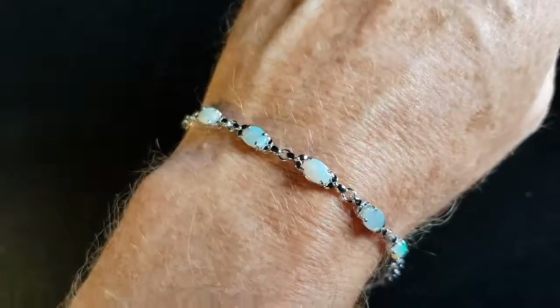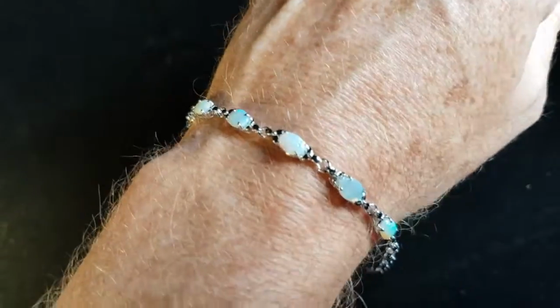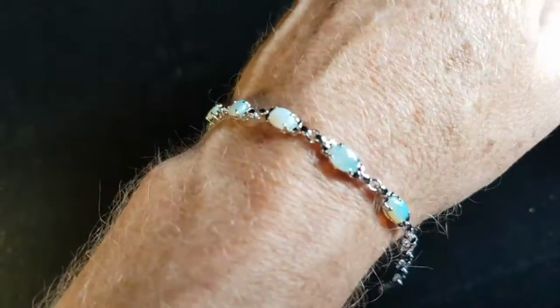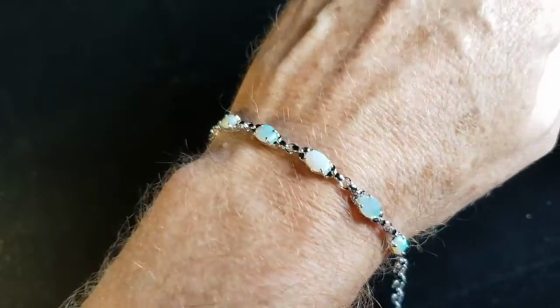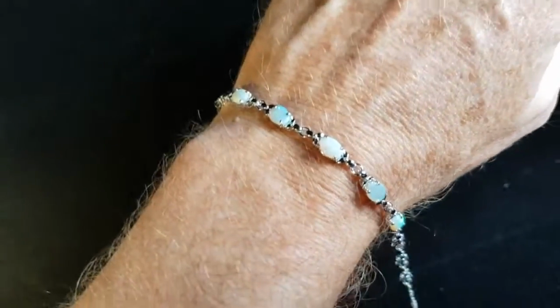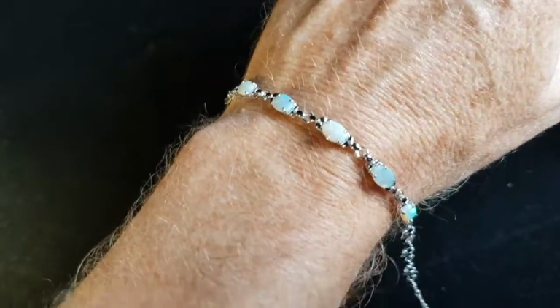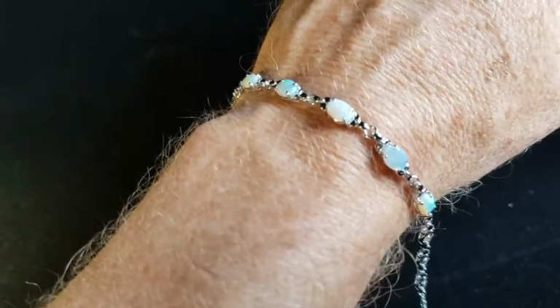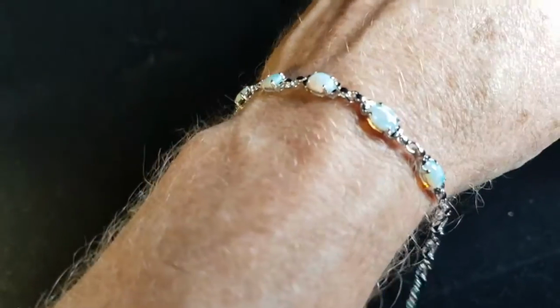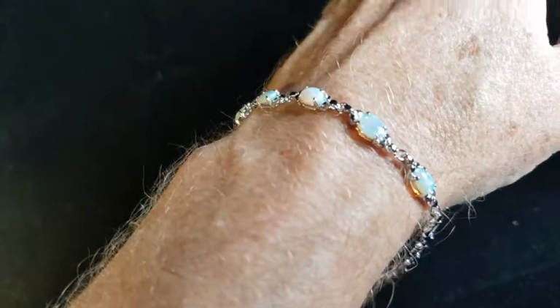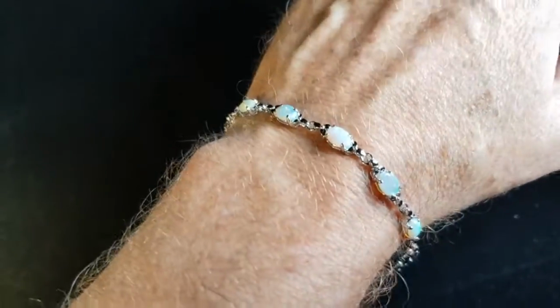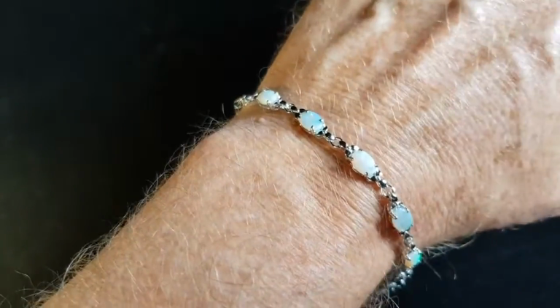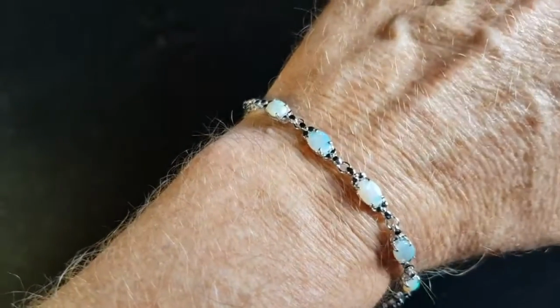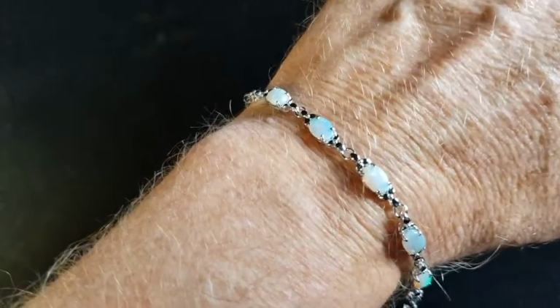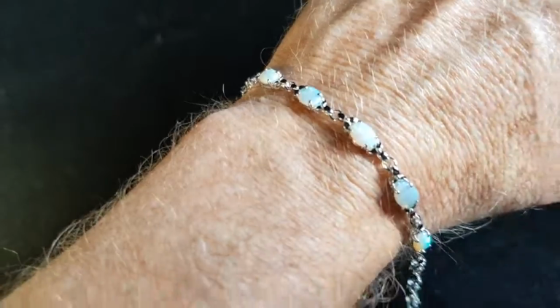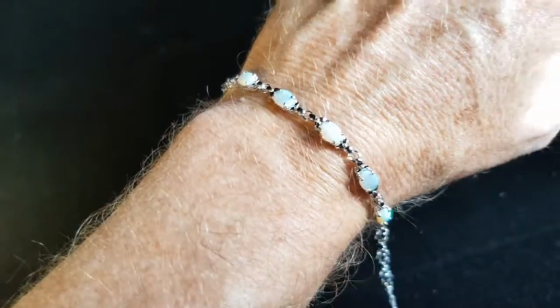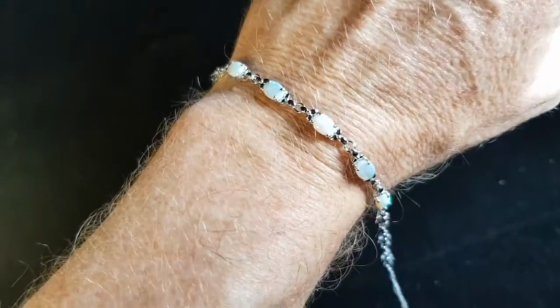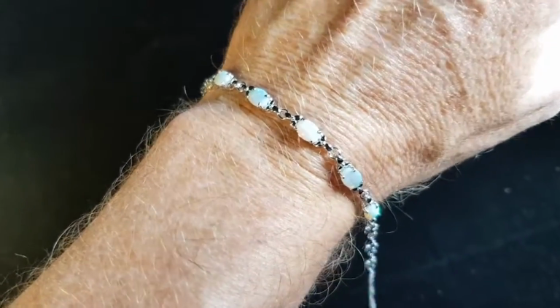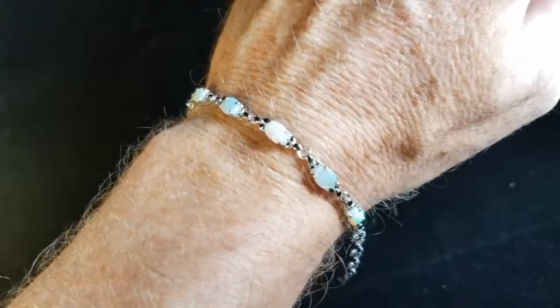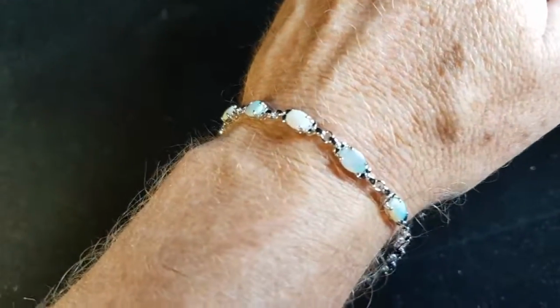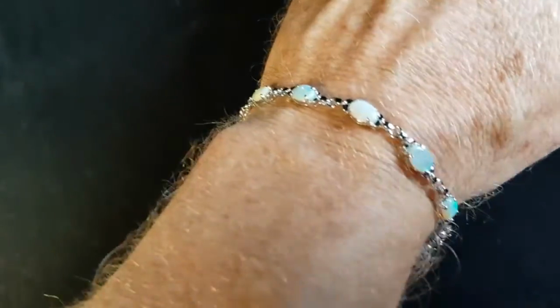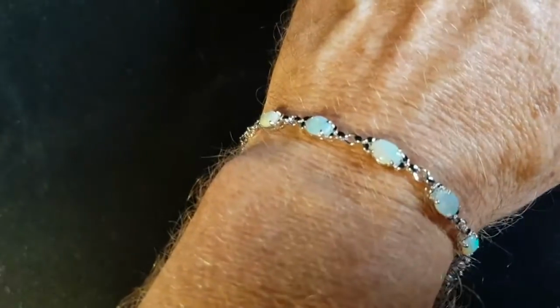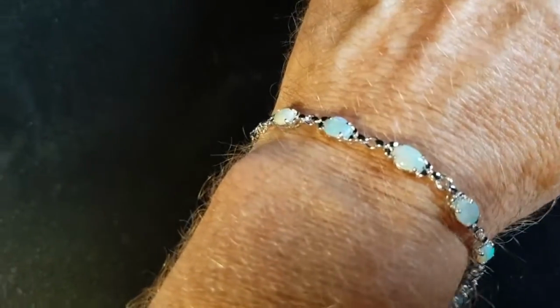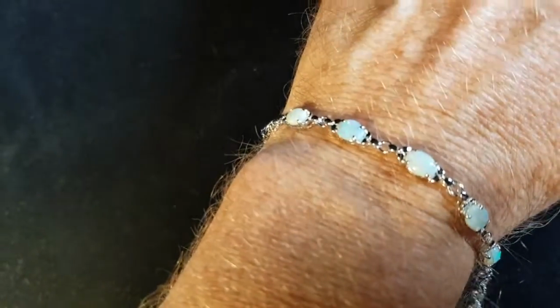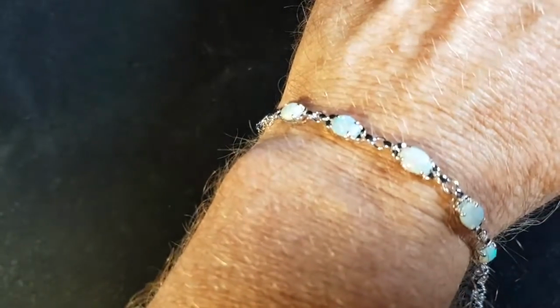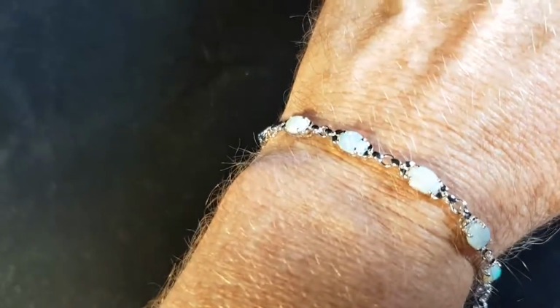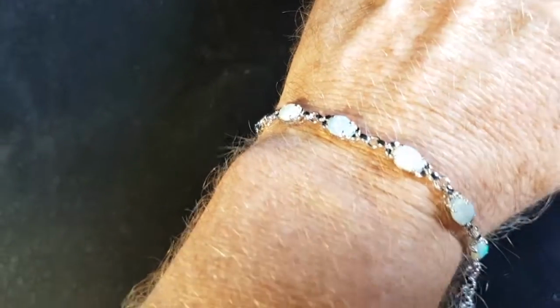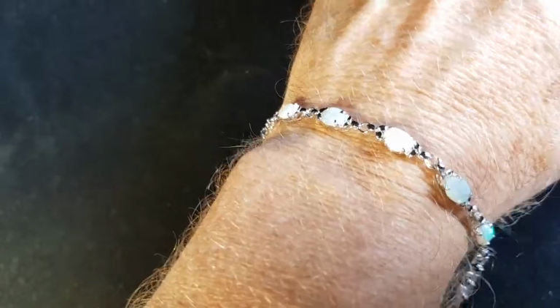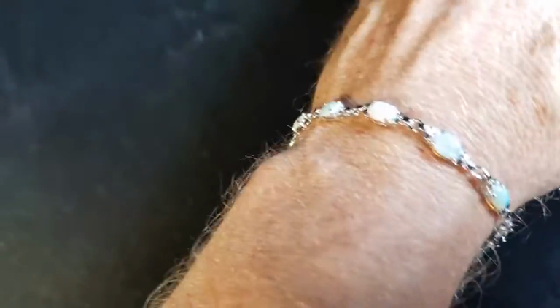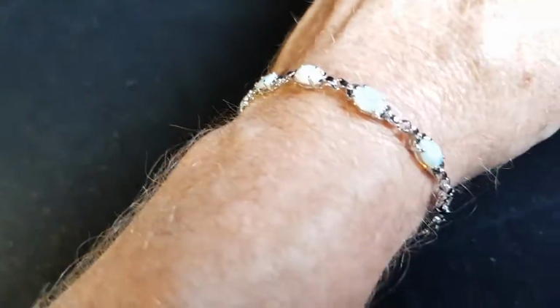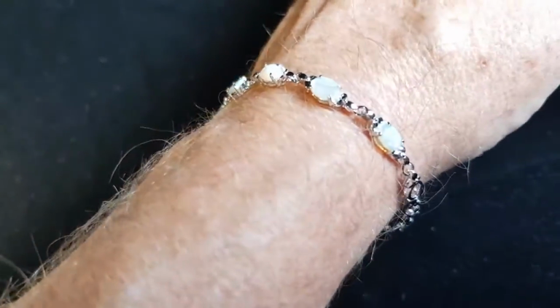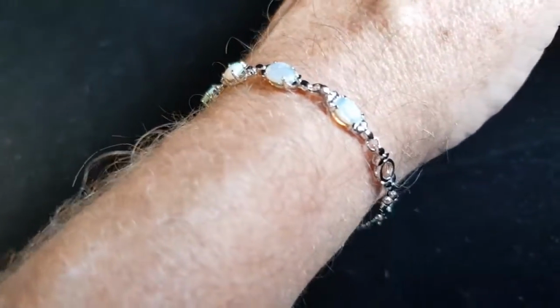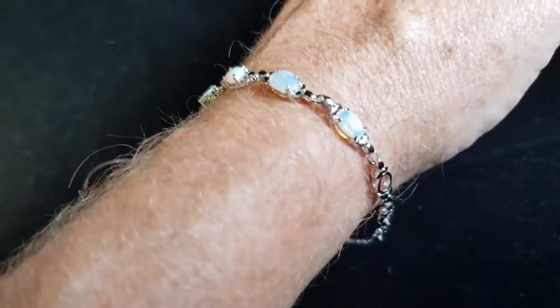I'm just using my own arm as an example of how the bracelet looks. Sorry about this hairy man's arm, but I am doing these videos at night time while my staff are not here, so it's the next best thing.